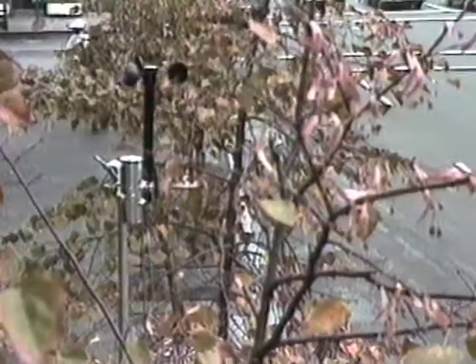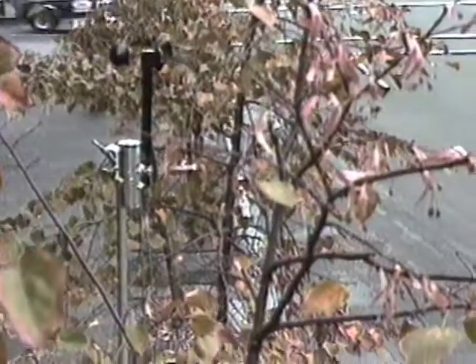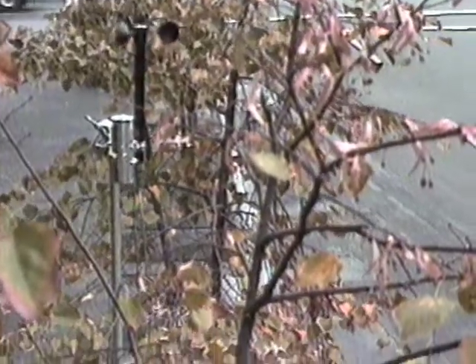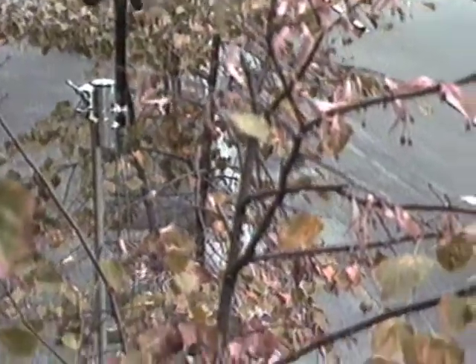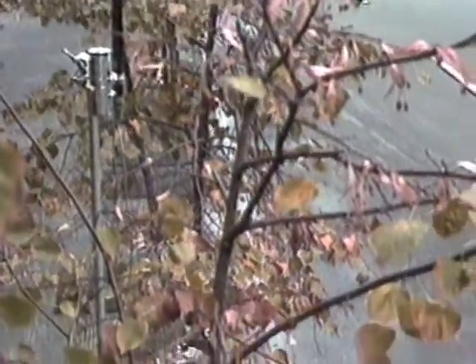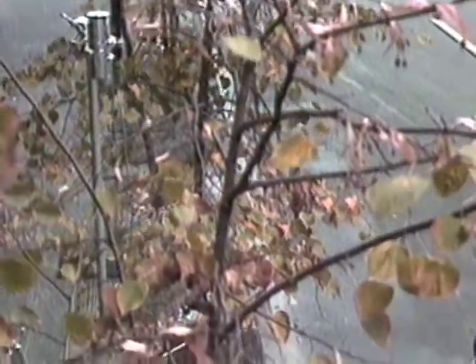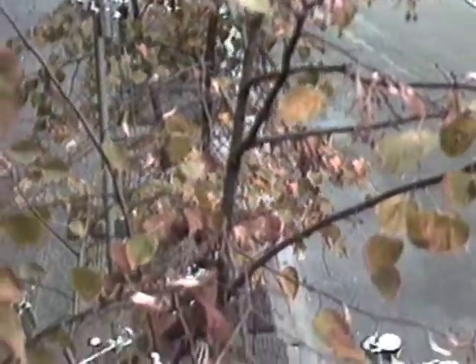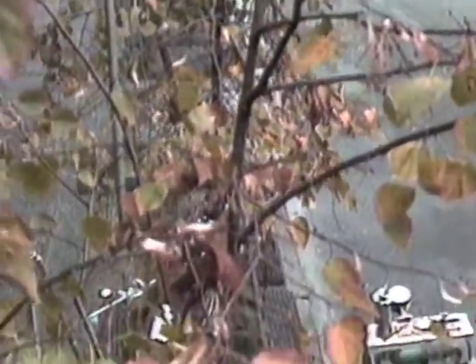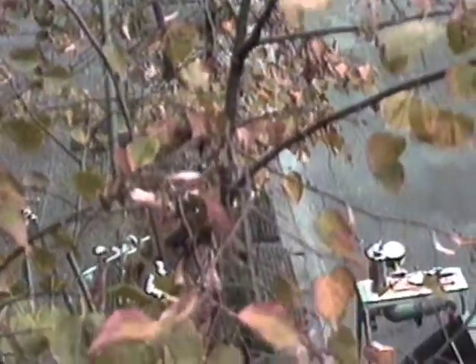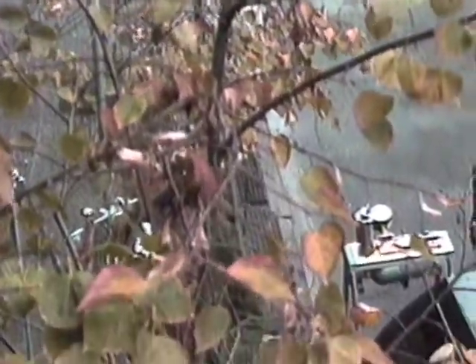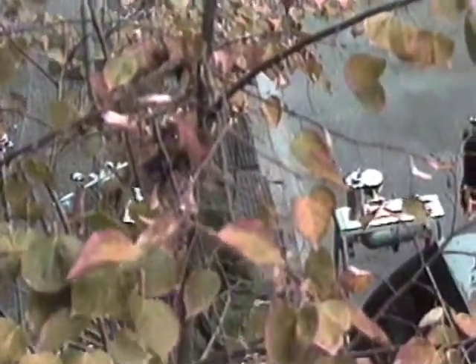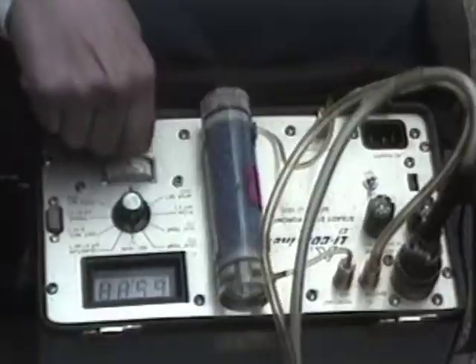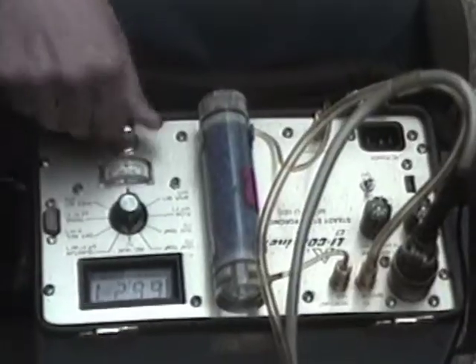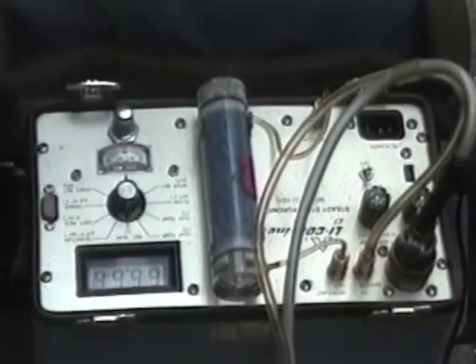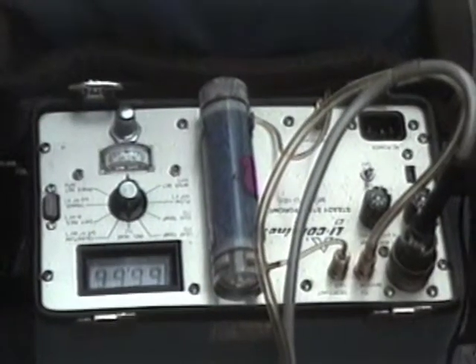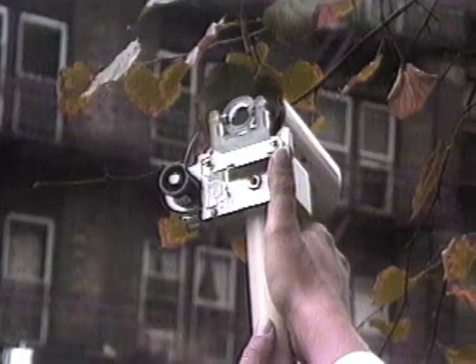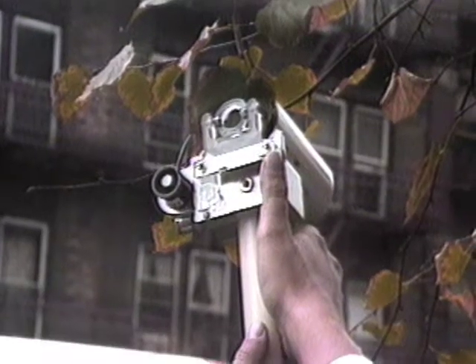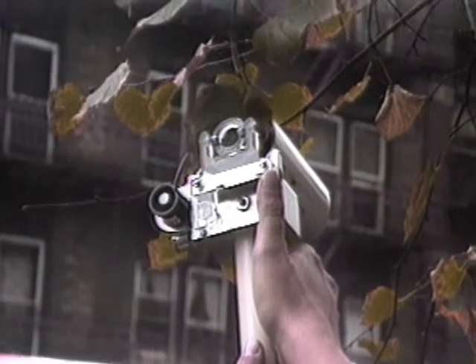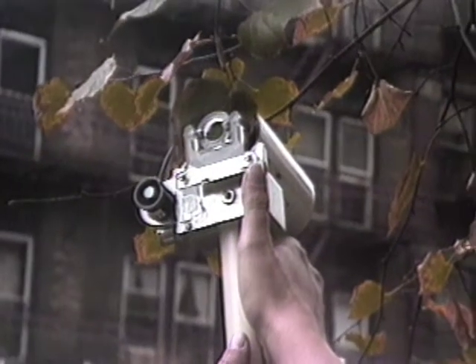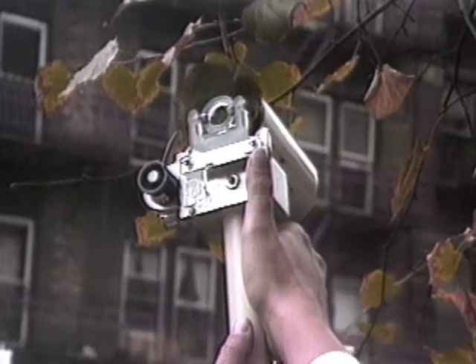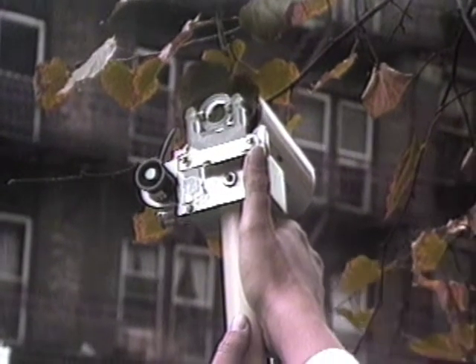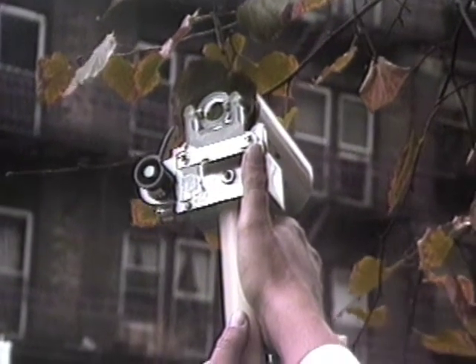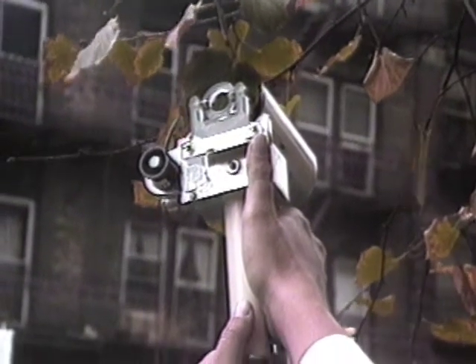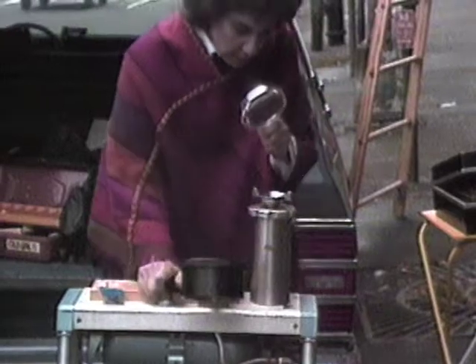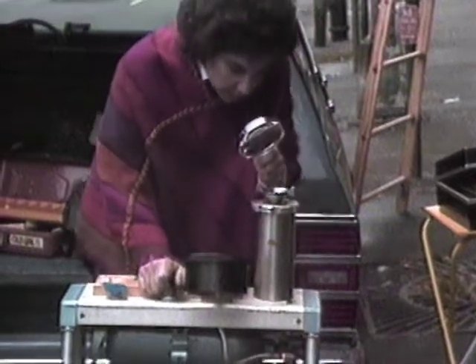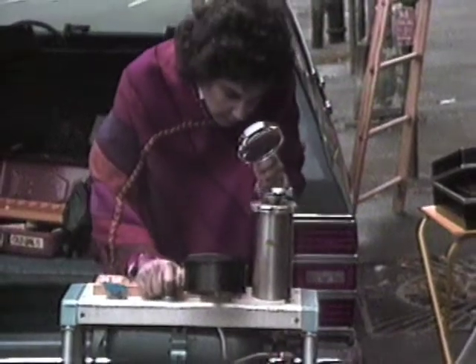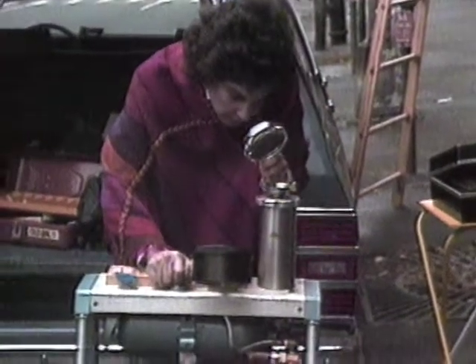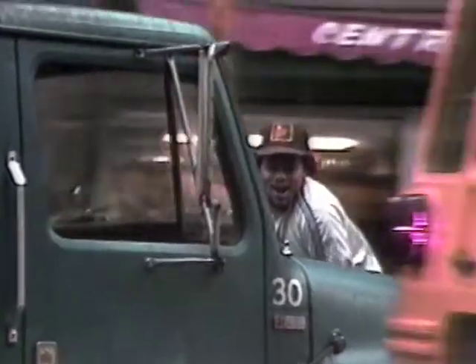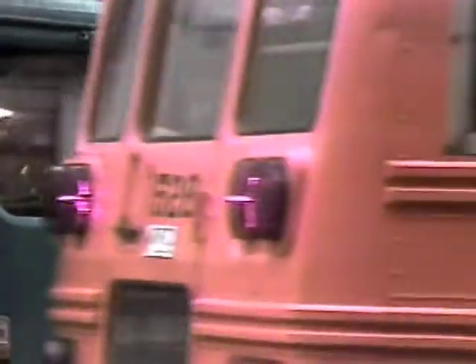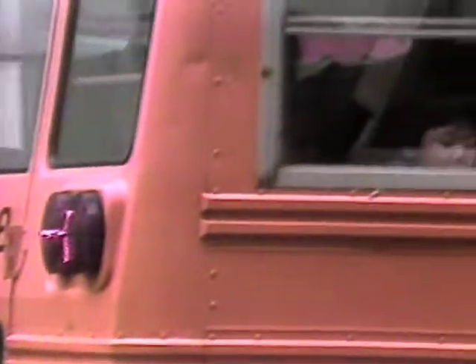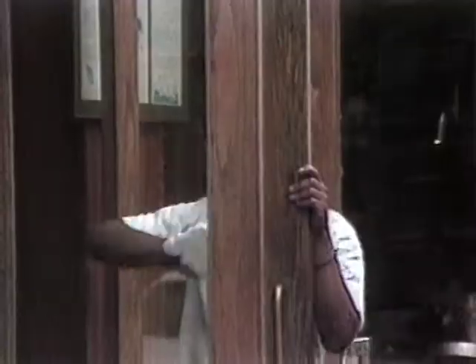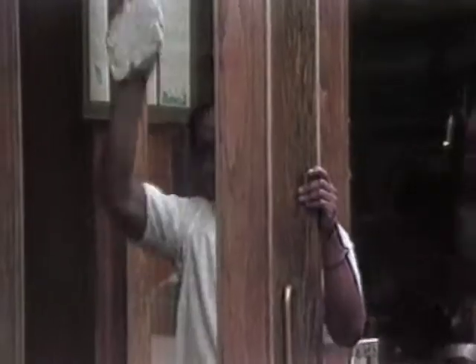How much water a city tree takes in and loses appears to be critical to its health. An instrument measures the water loss of individual leaves, as the scientists gather their data while busy city life goes on around them.